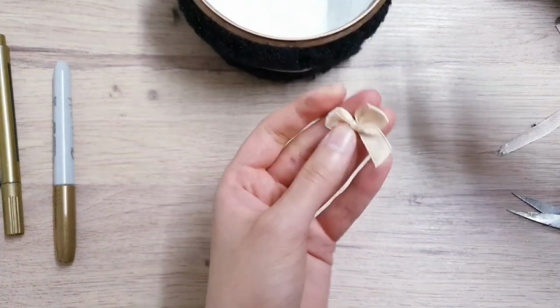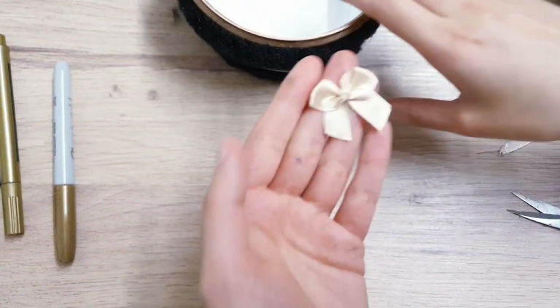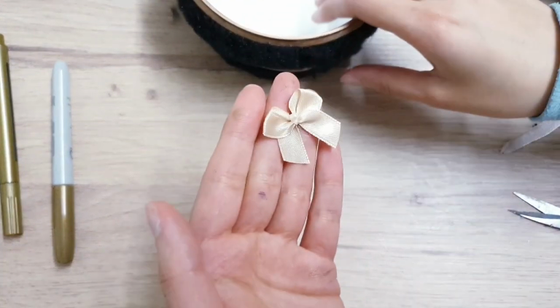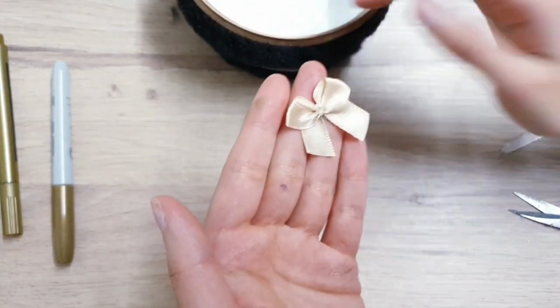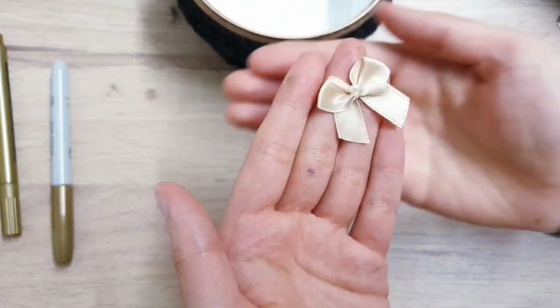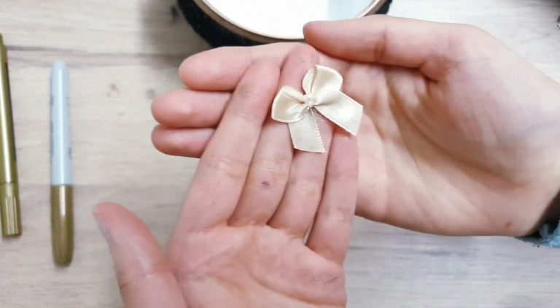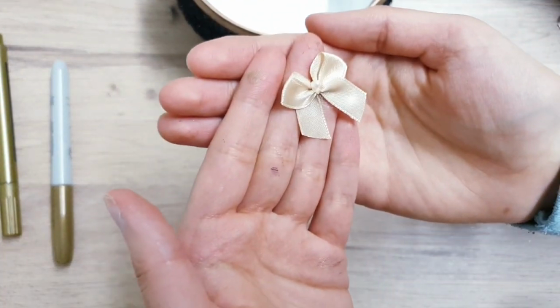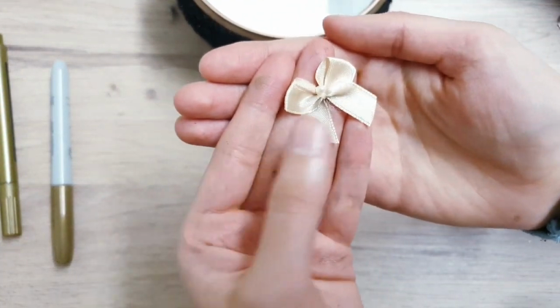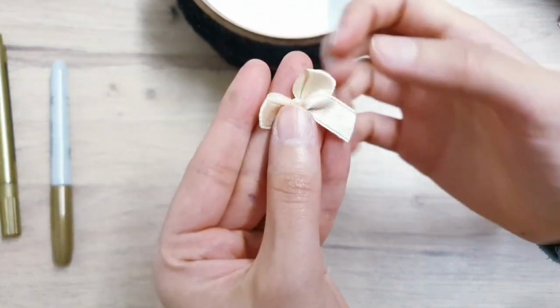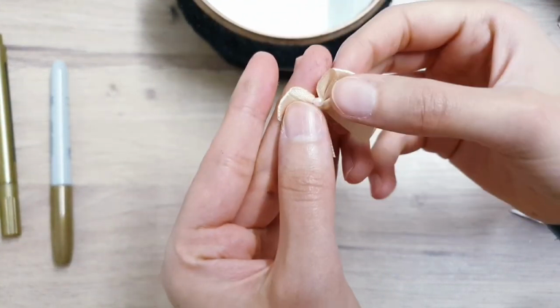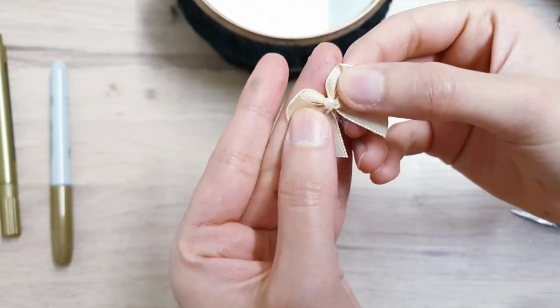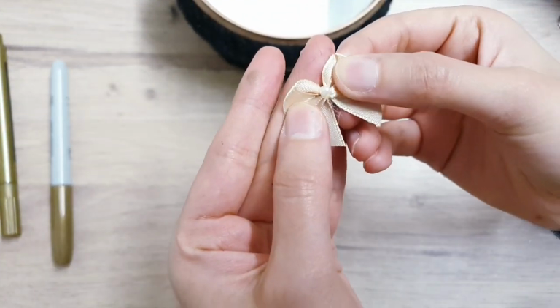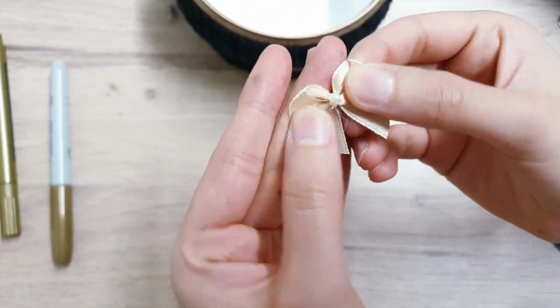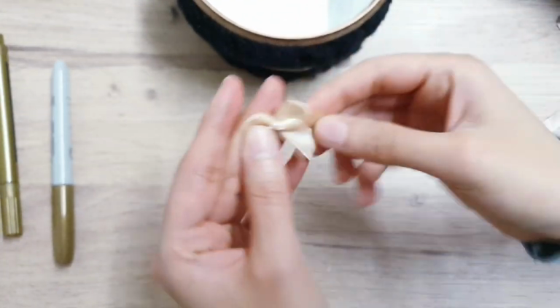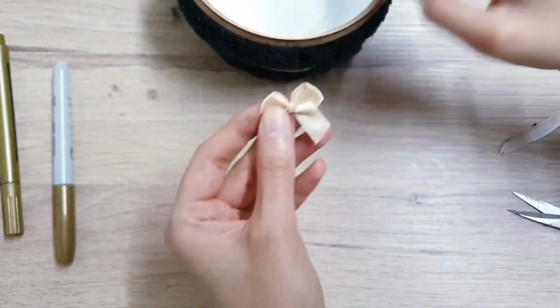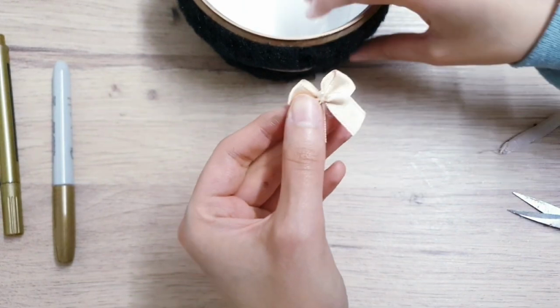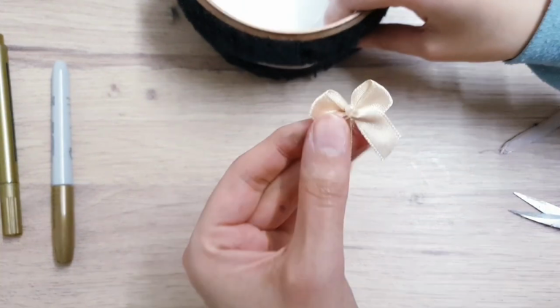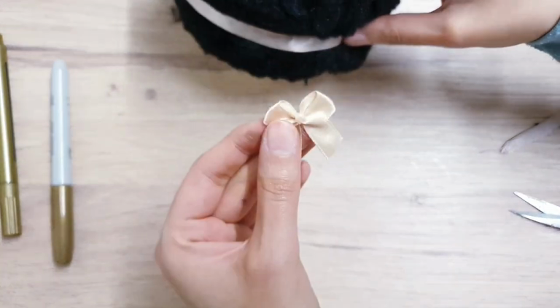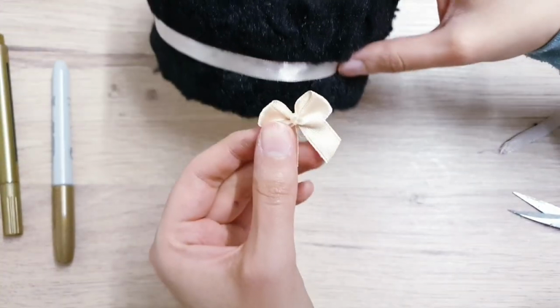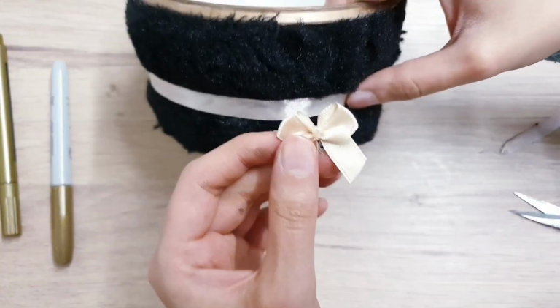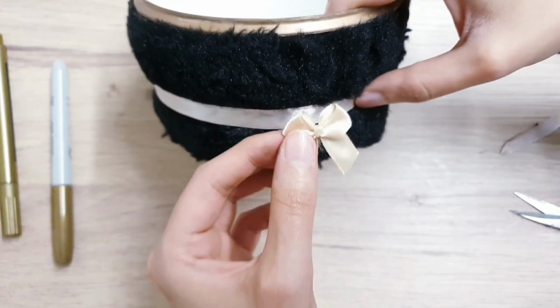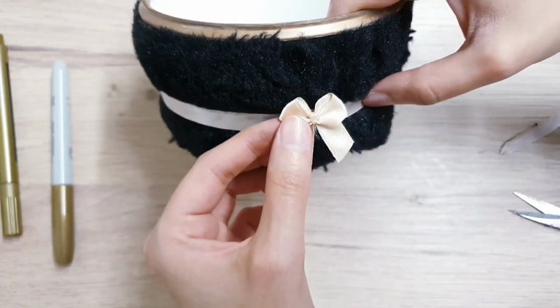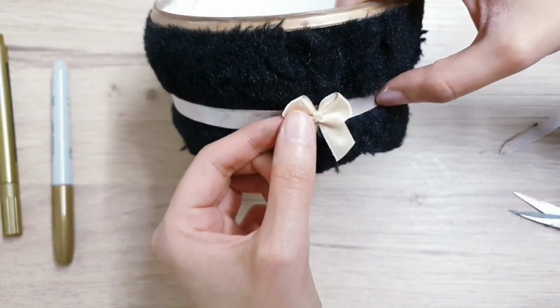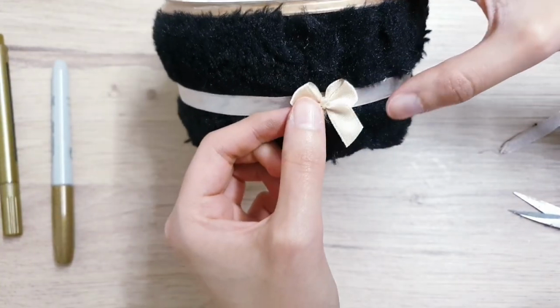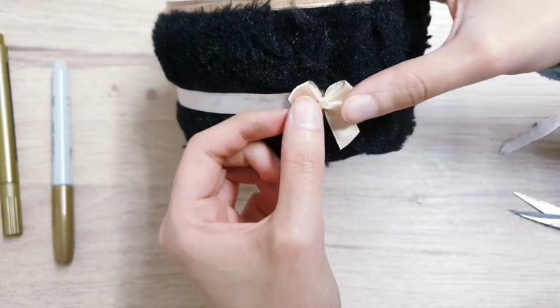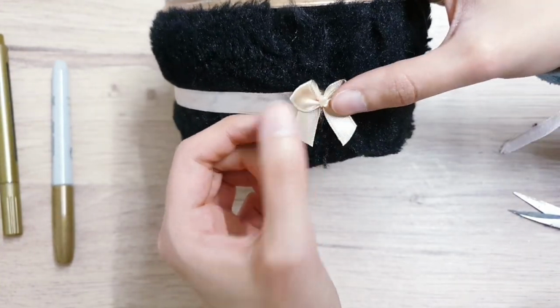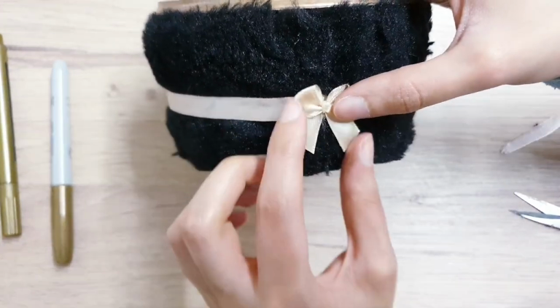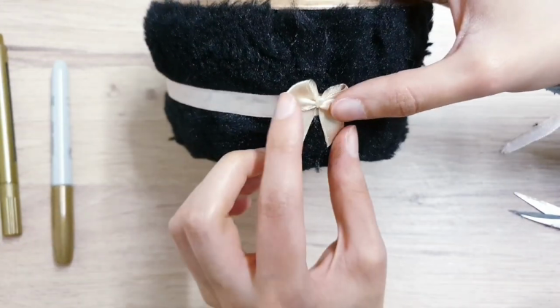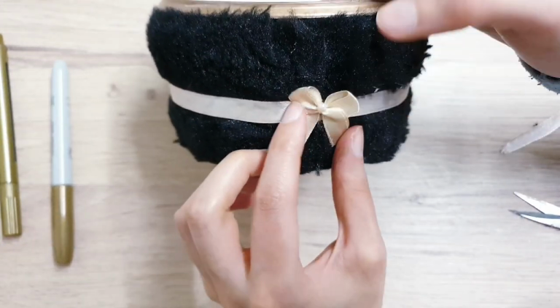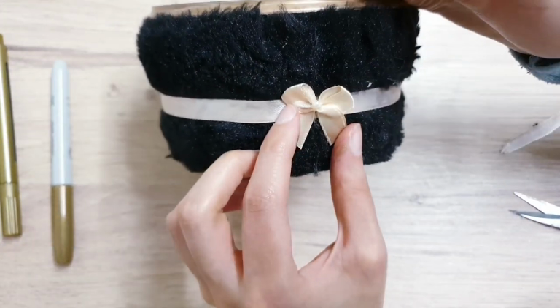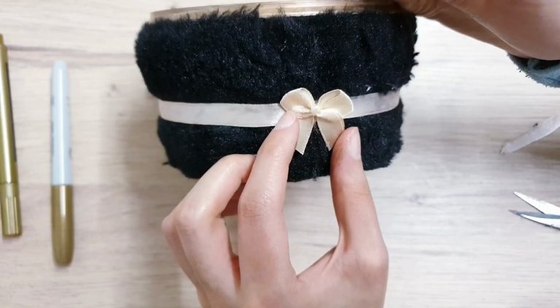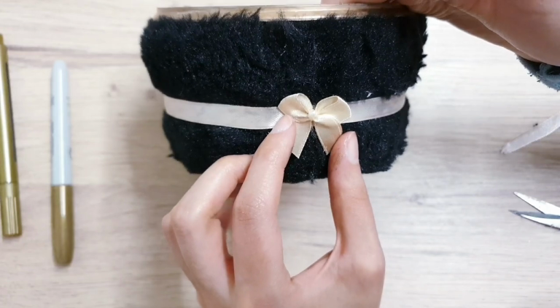Then I'm going to take this little bow — it has a pearl on it which I absolutely love, and it's a champagne color — so I'm going to hot glue that in the center.